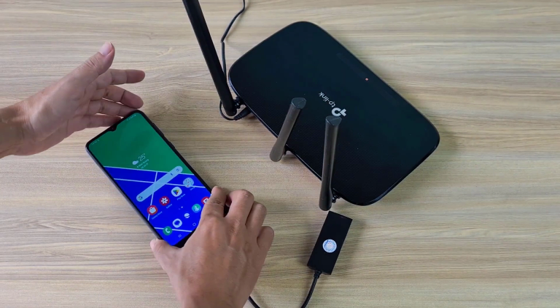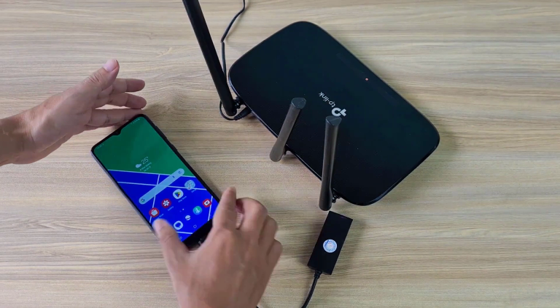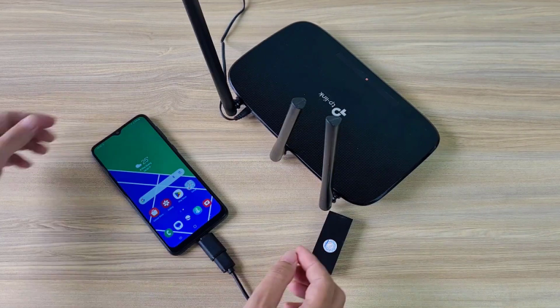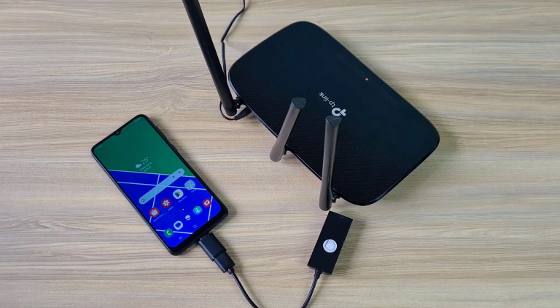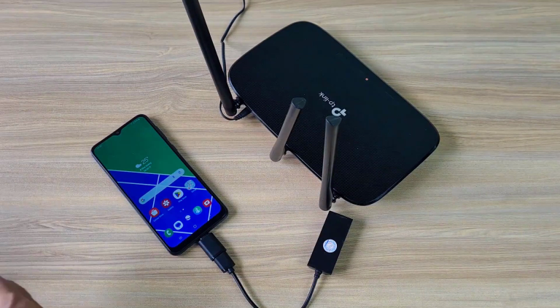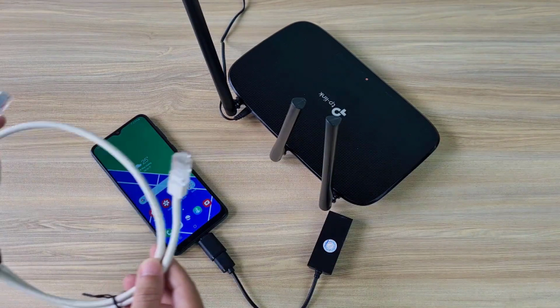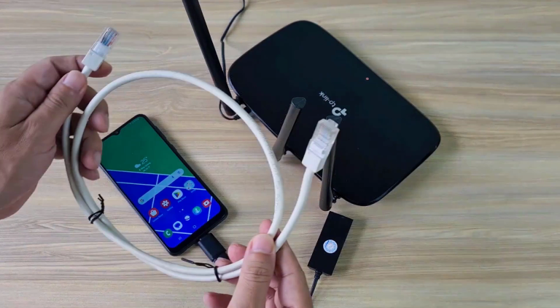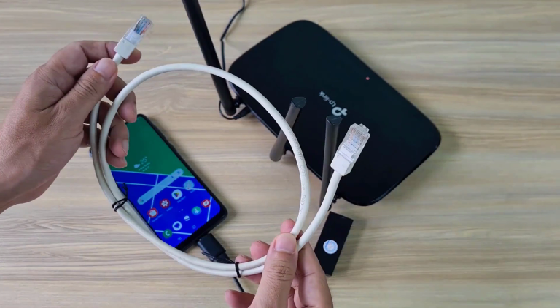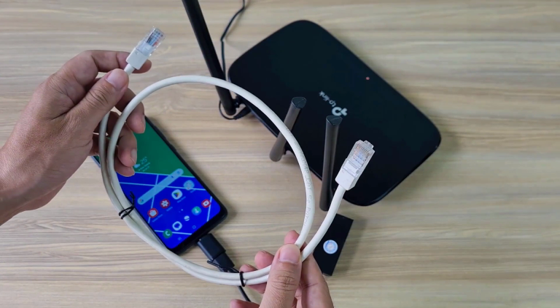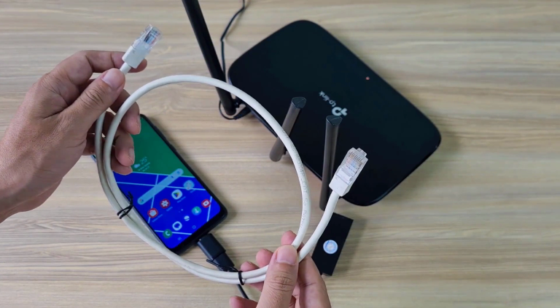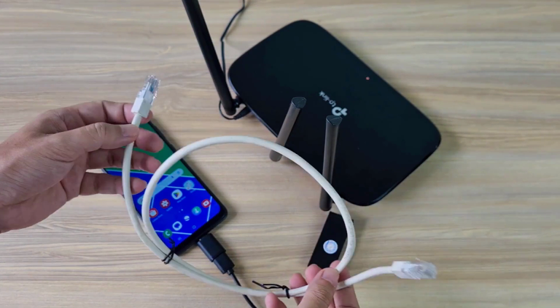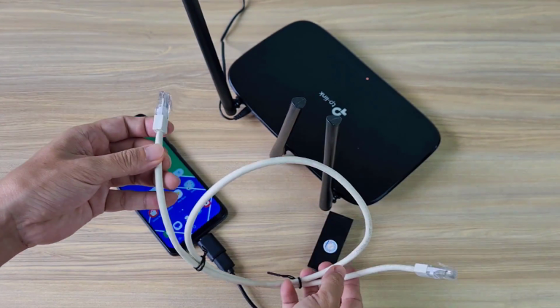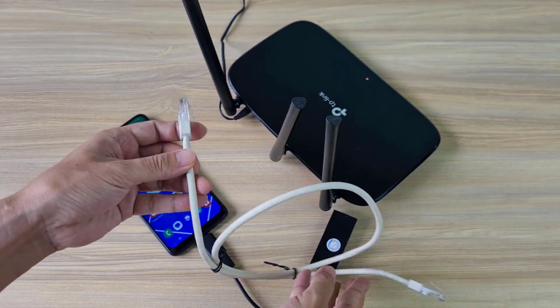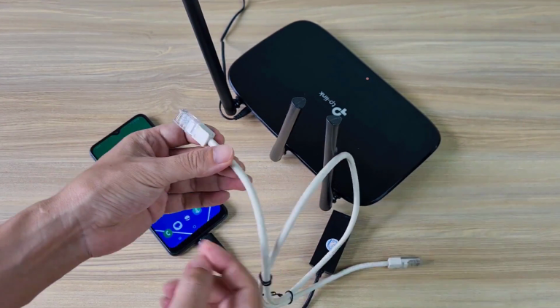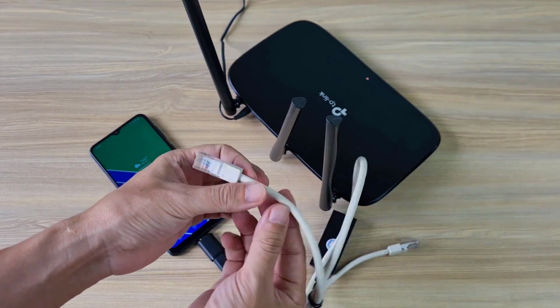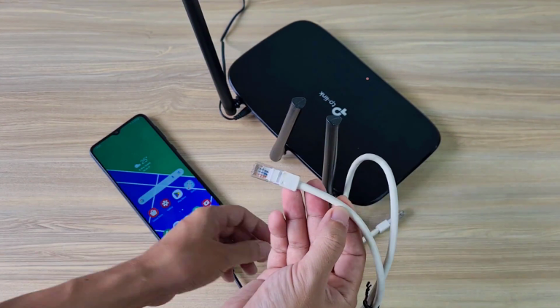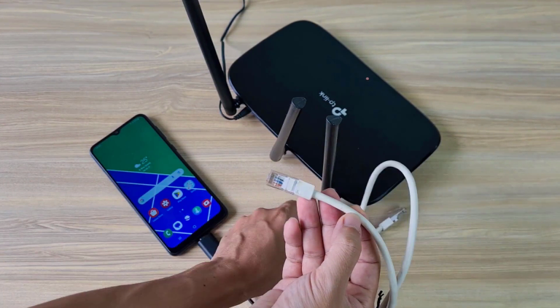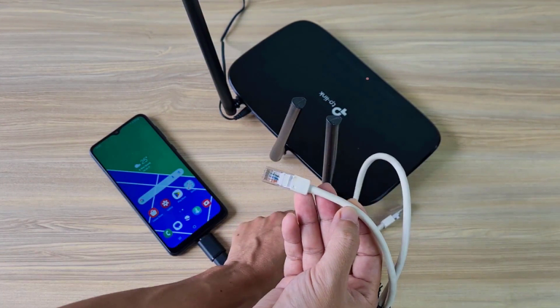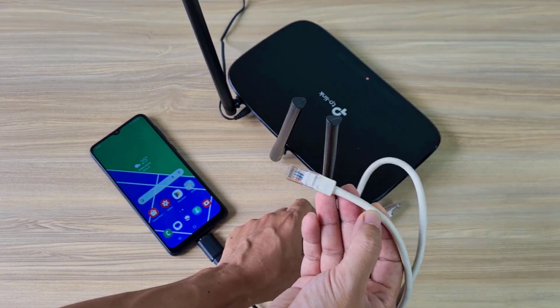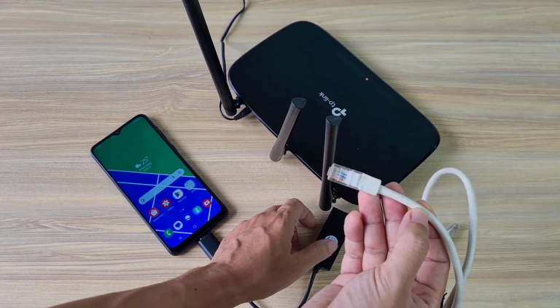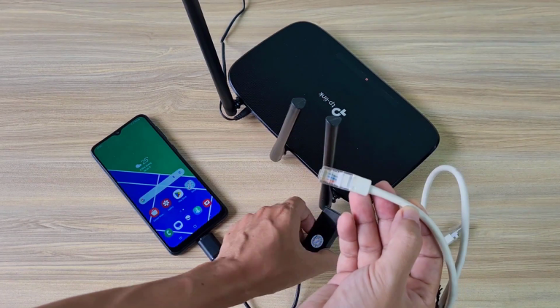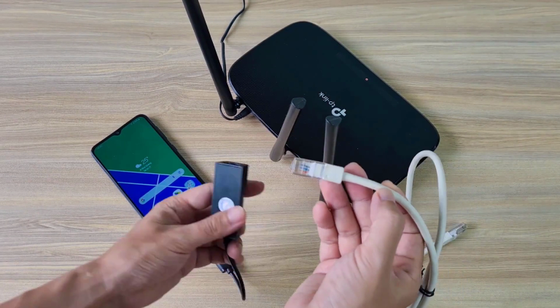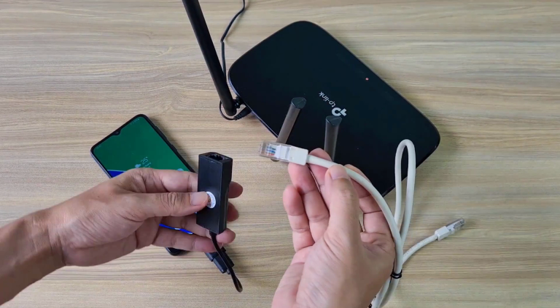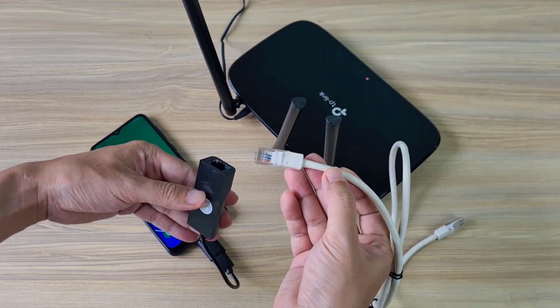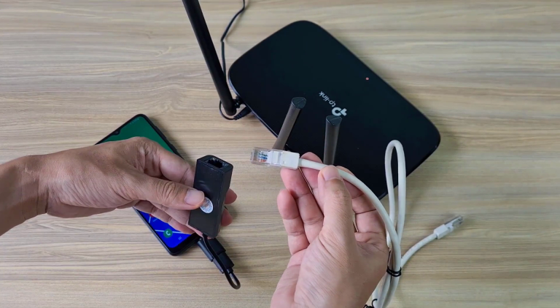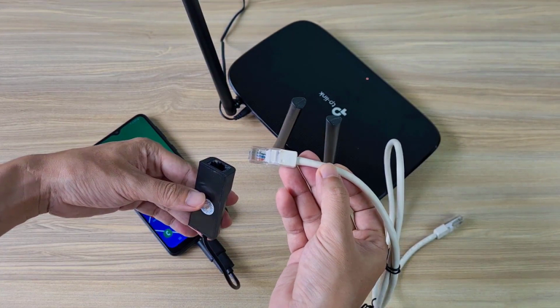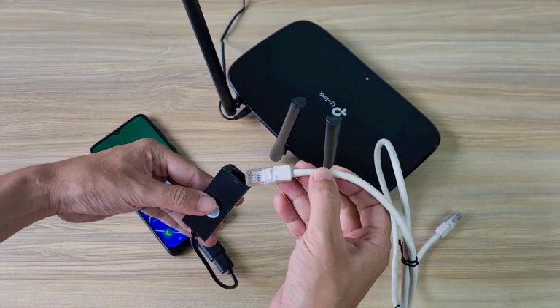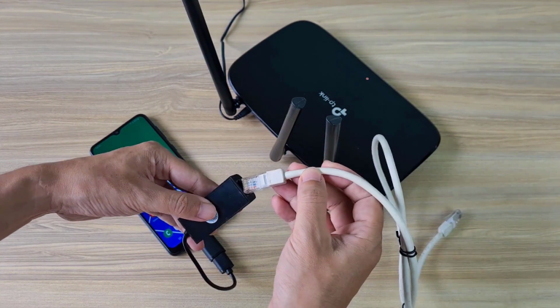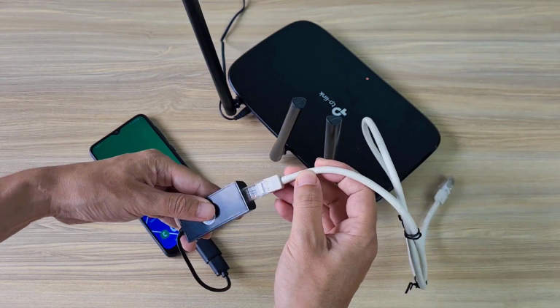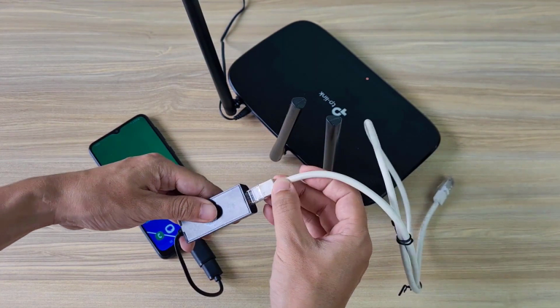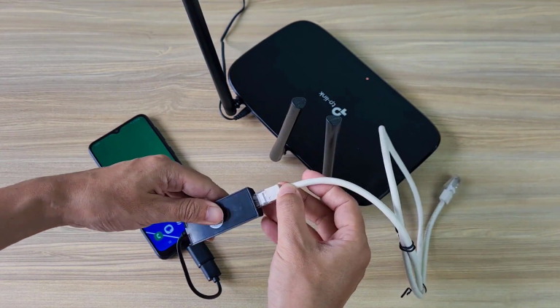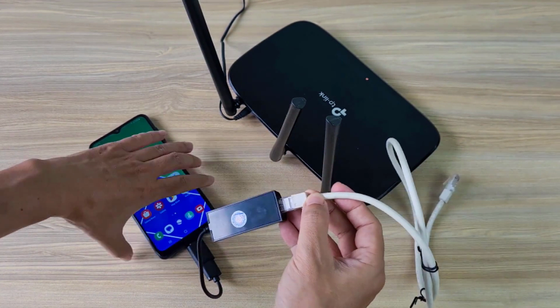This is my converter cable. I connect it to my Android phone, then use an Ethernet cable to connect the smartphone to the router.